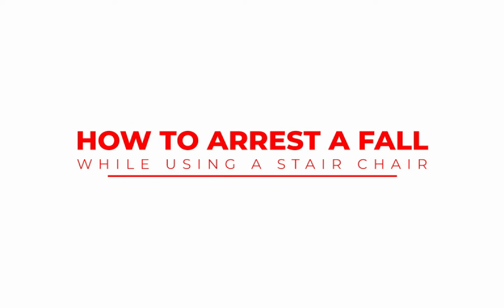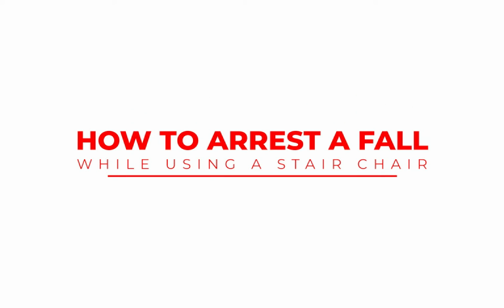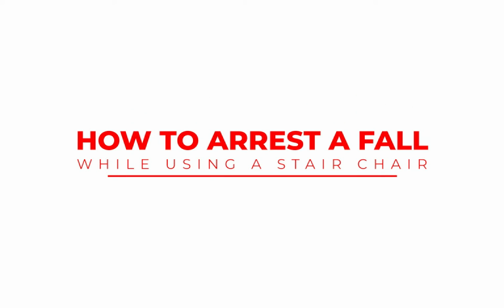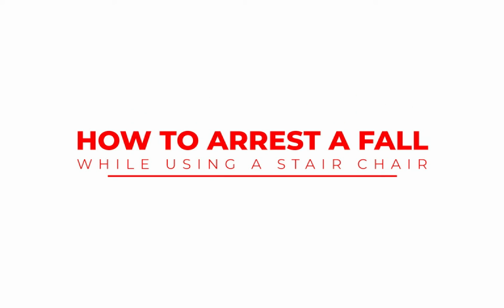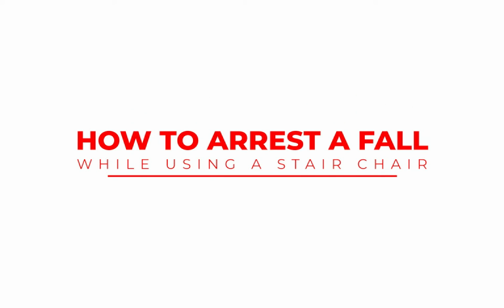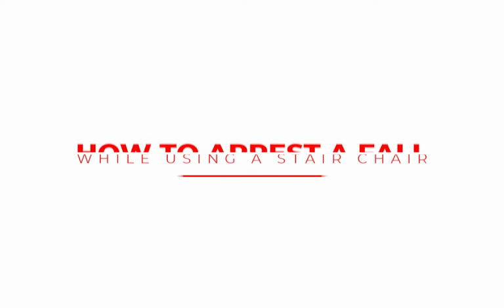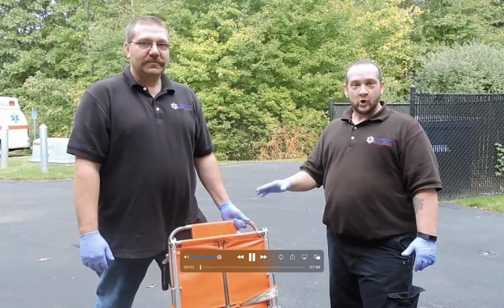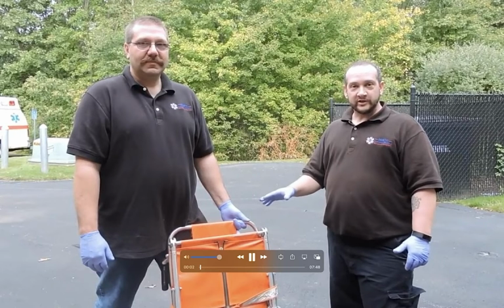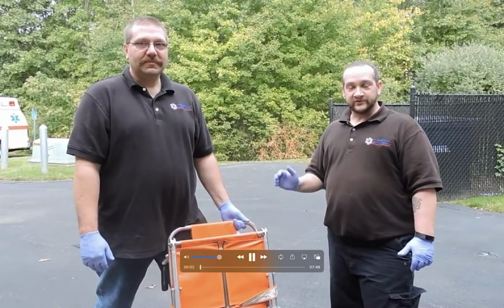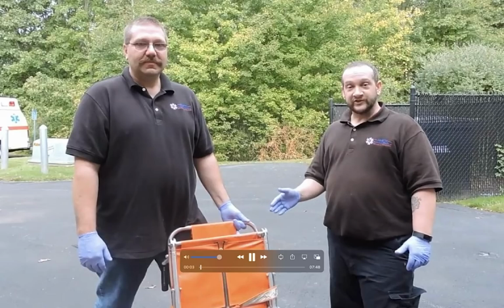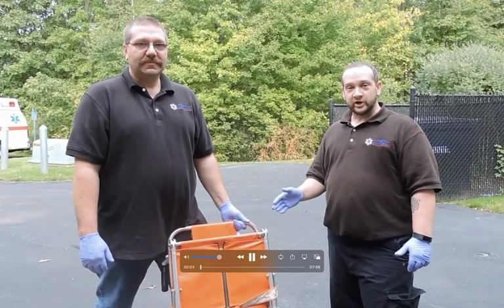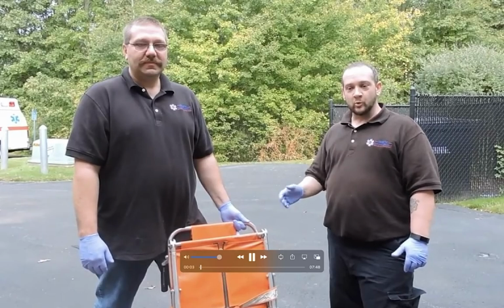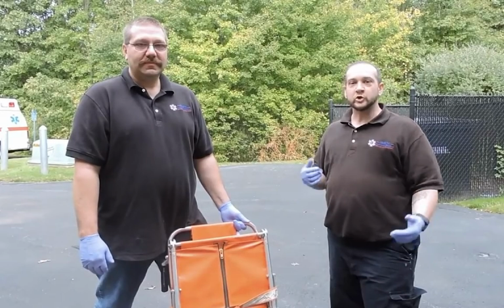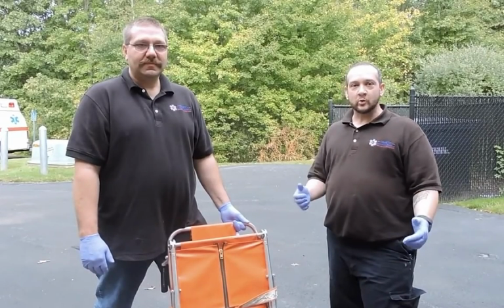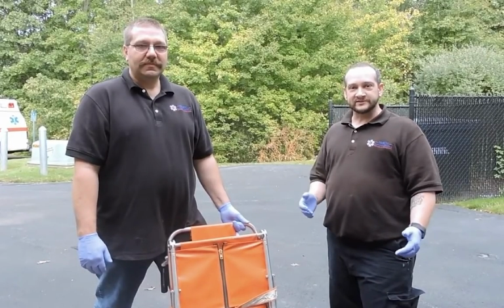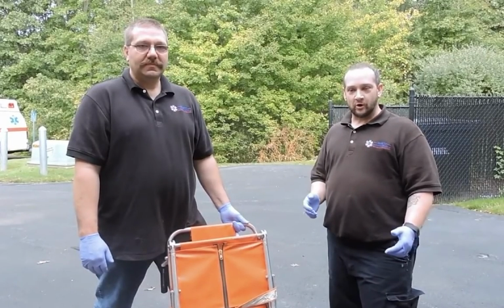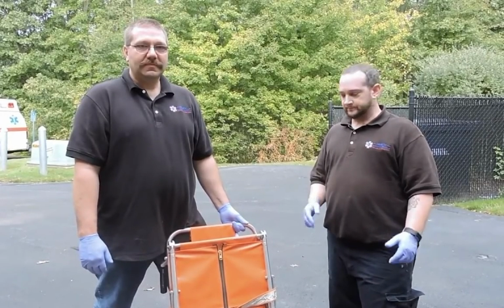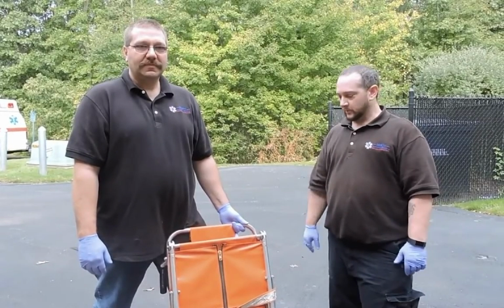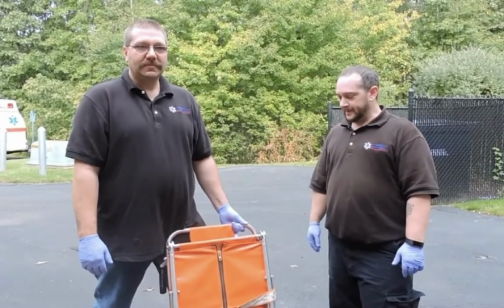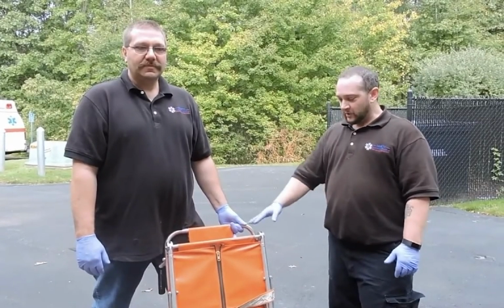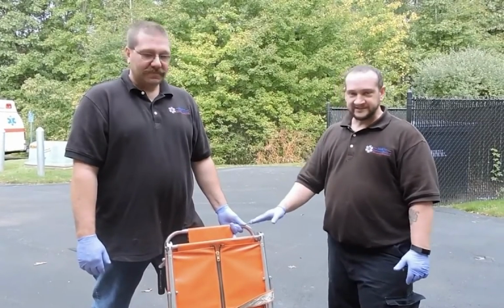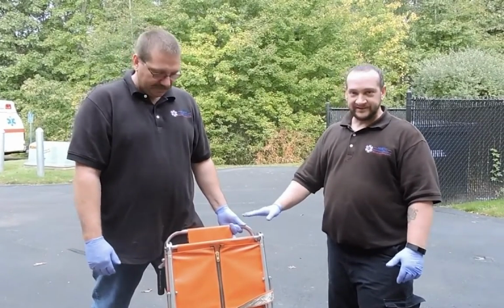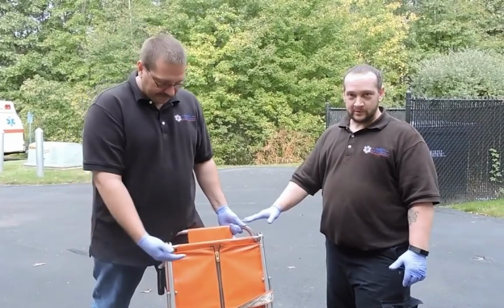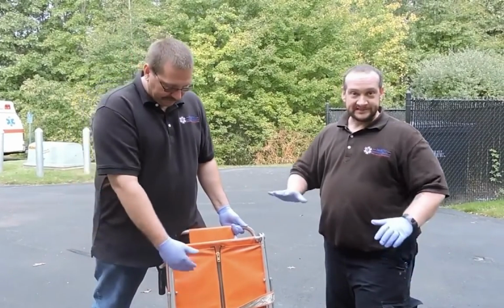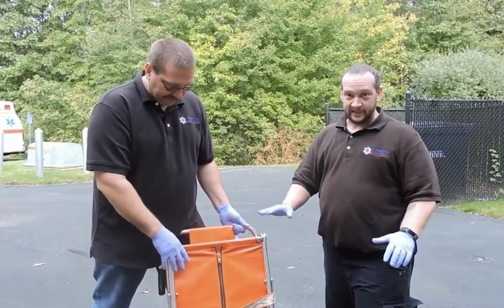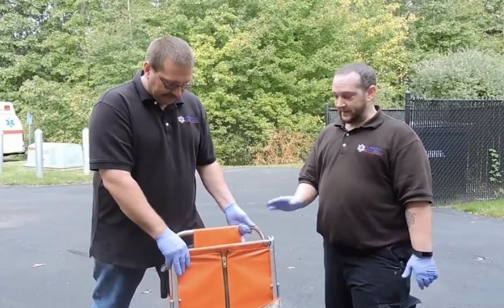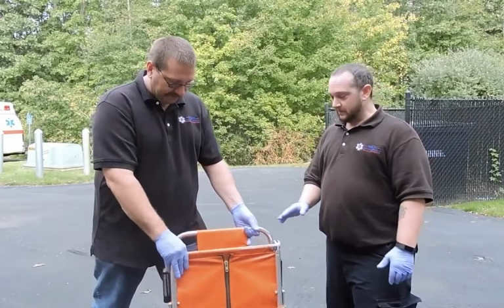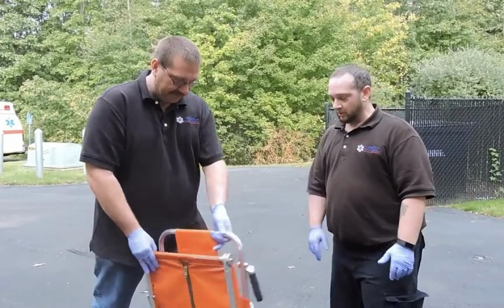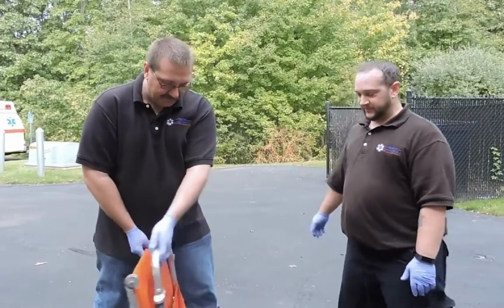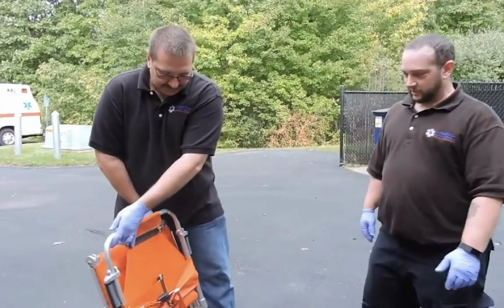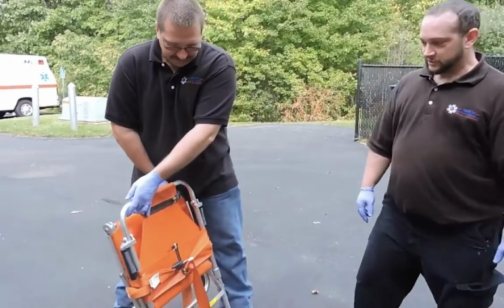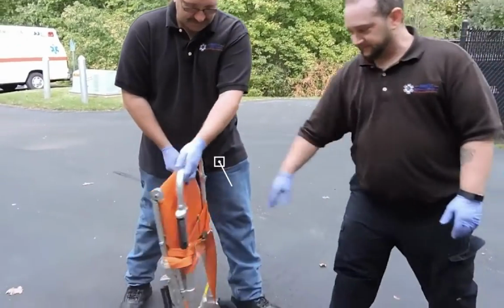Today we're going to go over indications and contraindications for a stair chair, and we're going to show you how to arrest a fall. This is a very typical standard basic model of a stair chair.